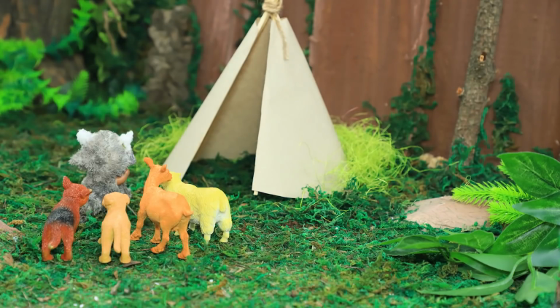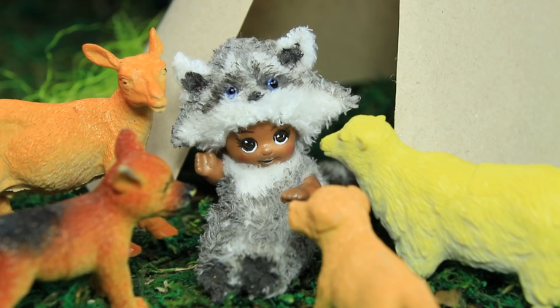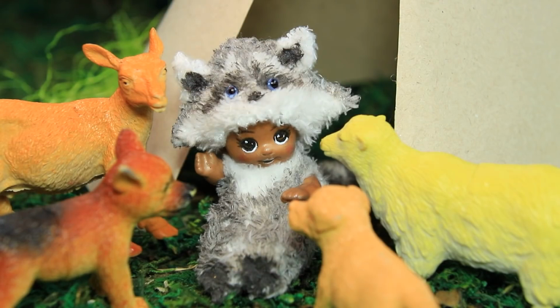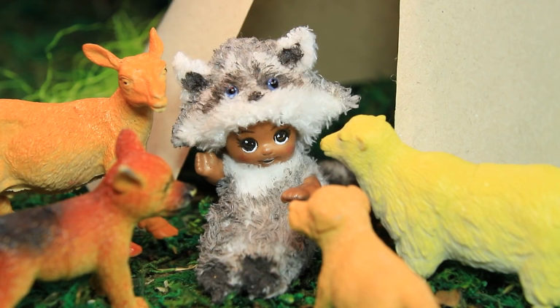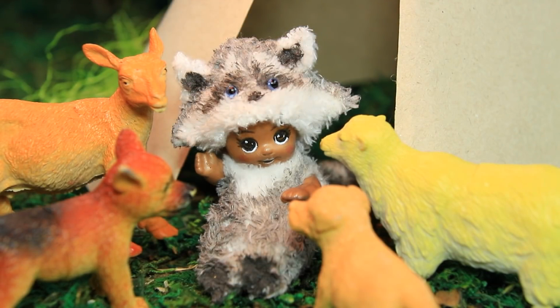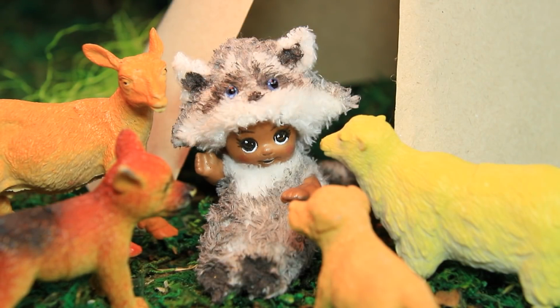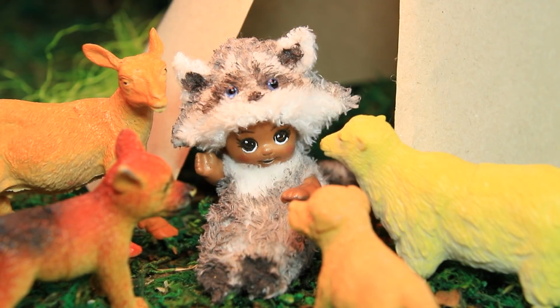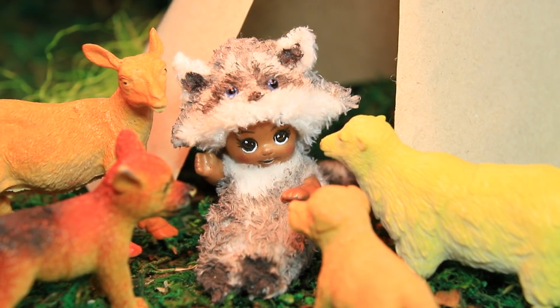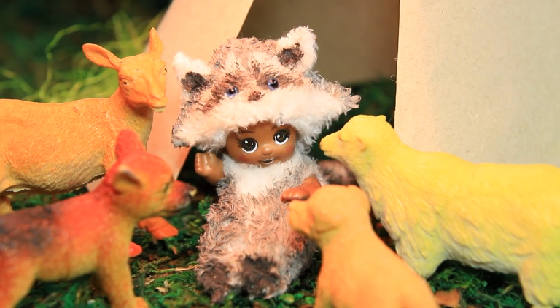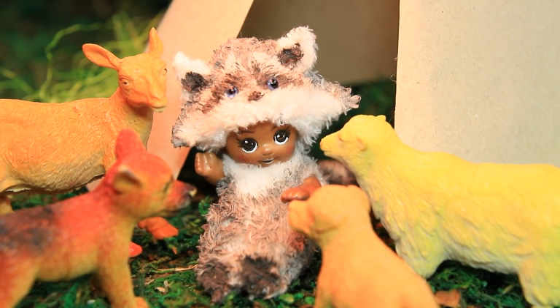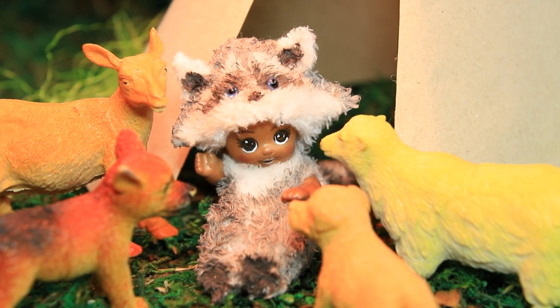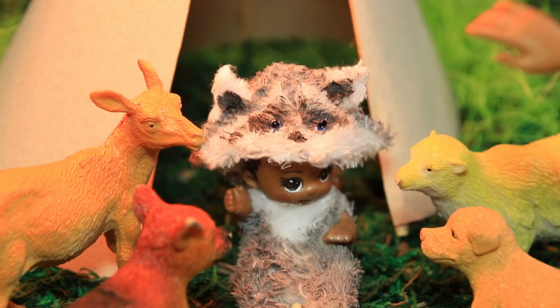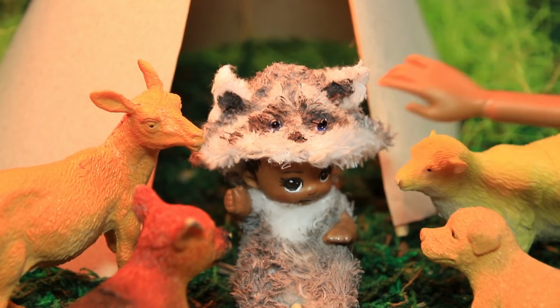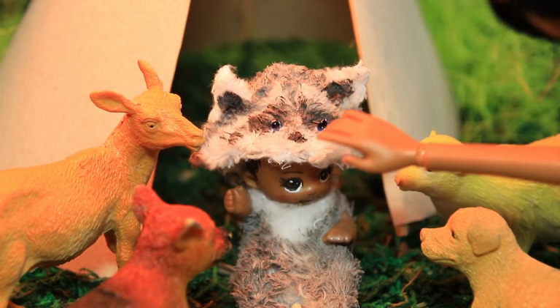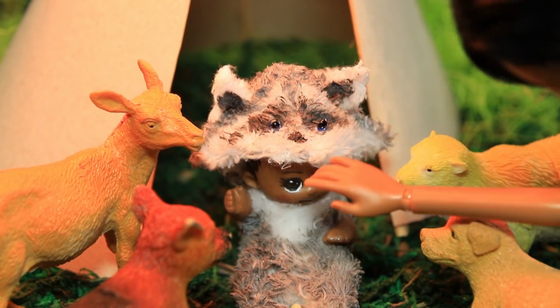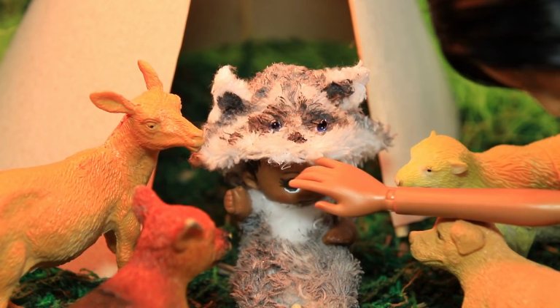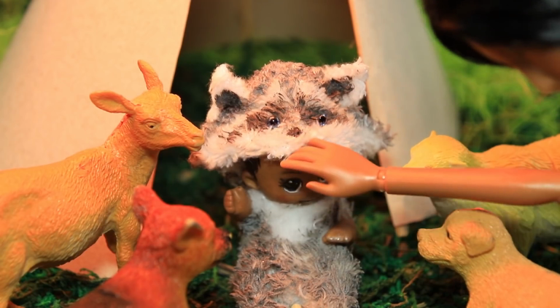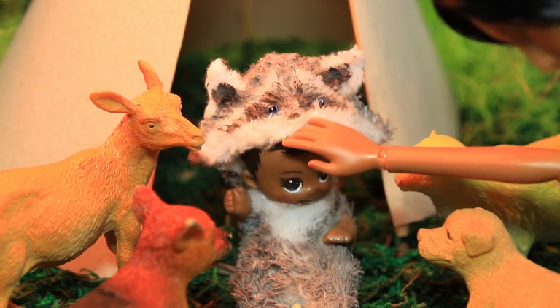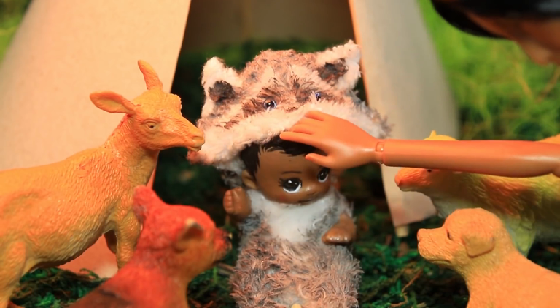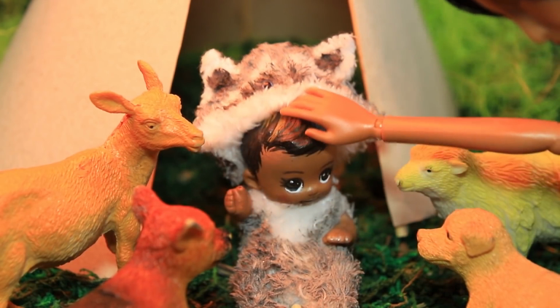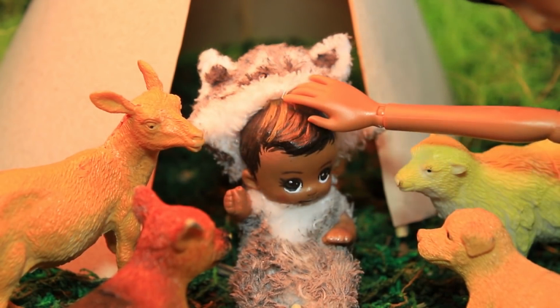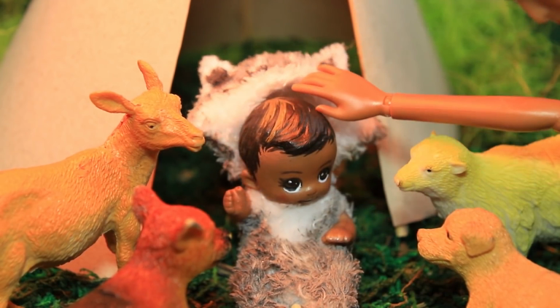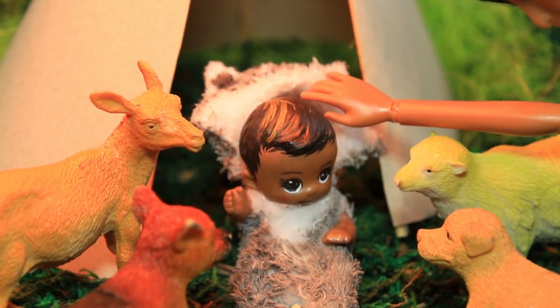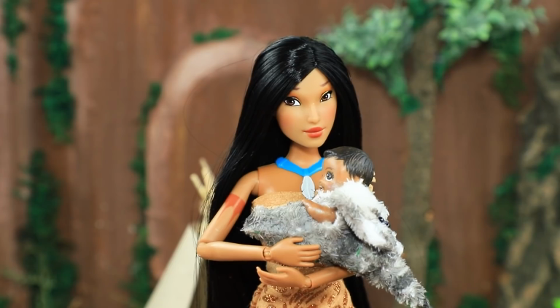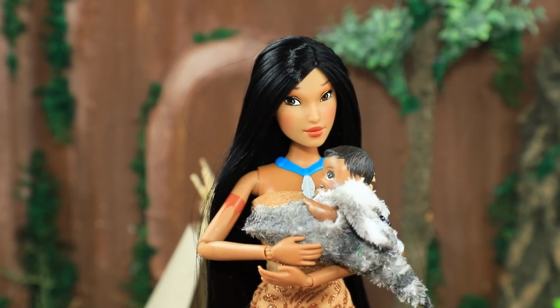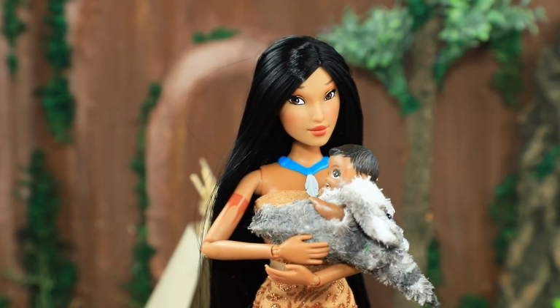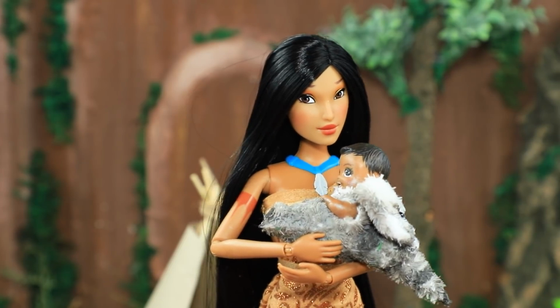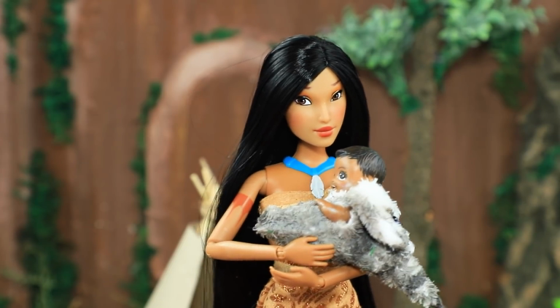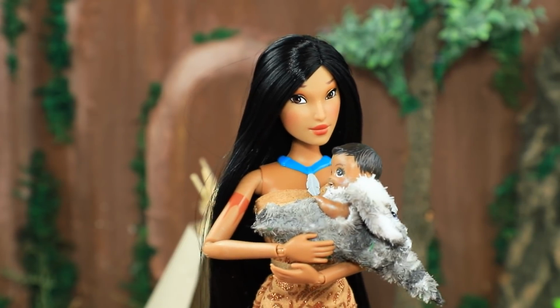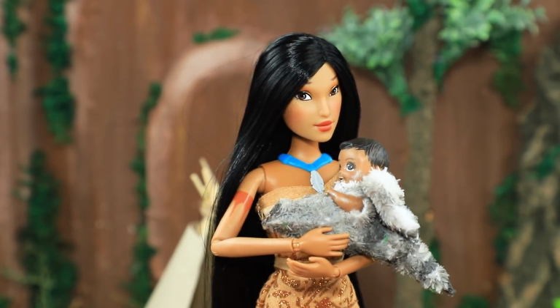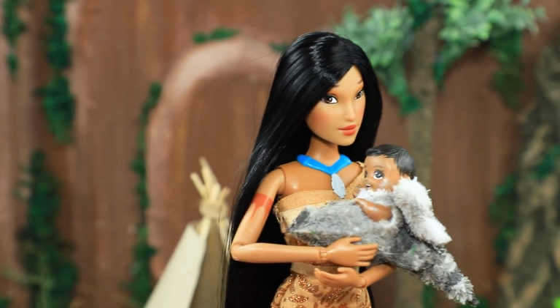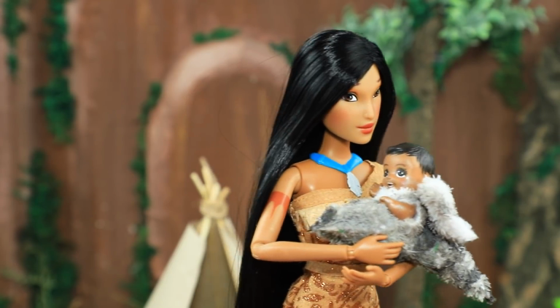Oh, it's a little too hot to be running around like this — the mom will have to take off the hood. But the animals accept the baby as their own.